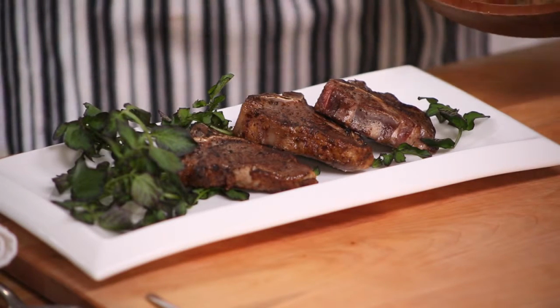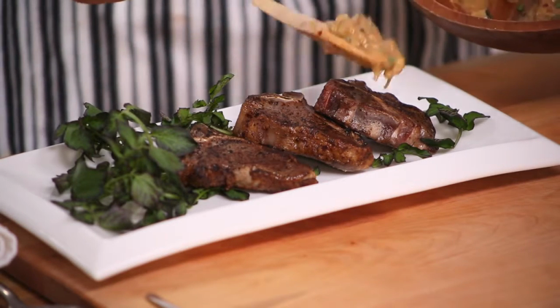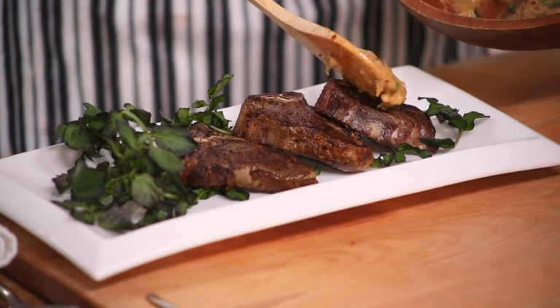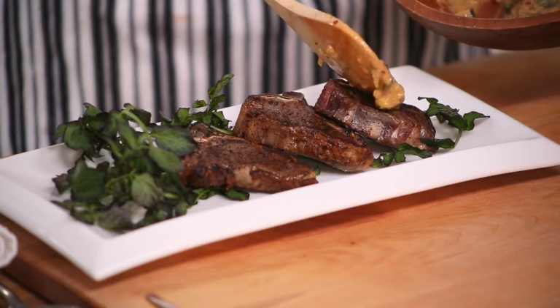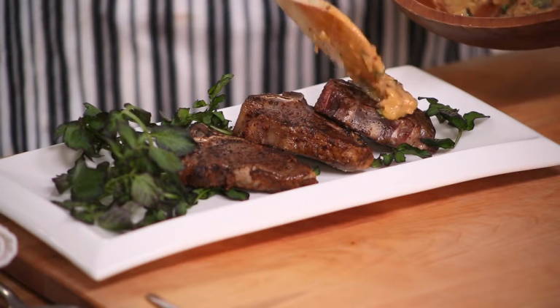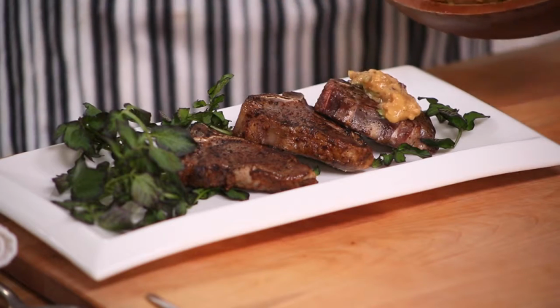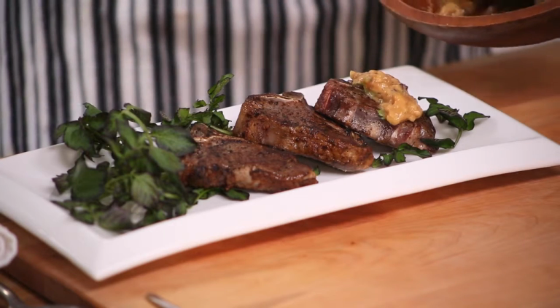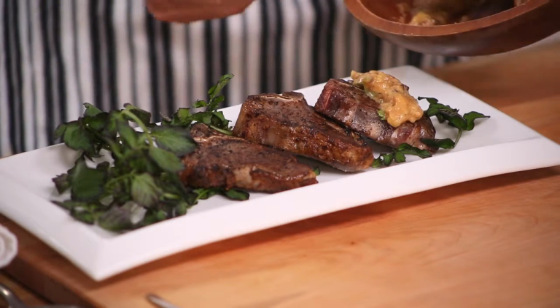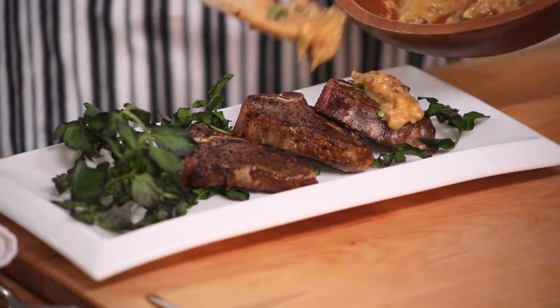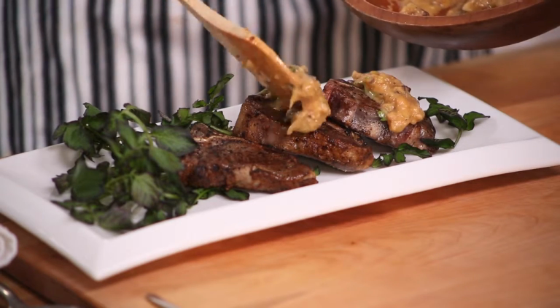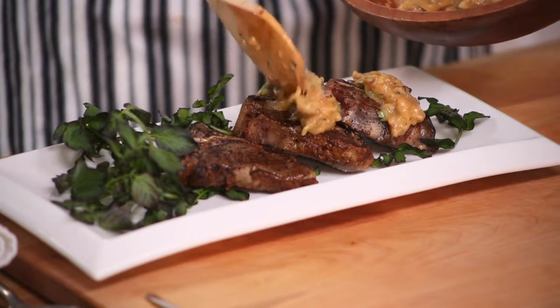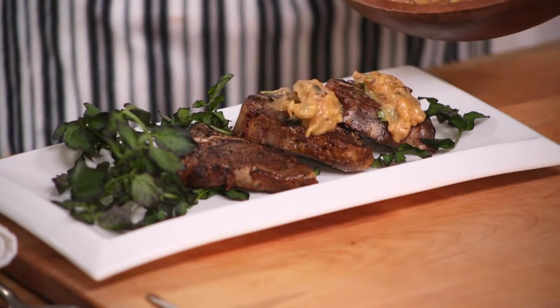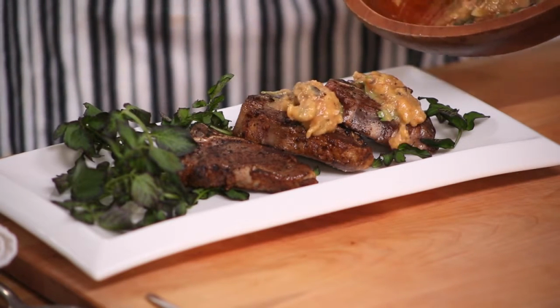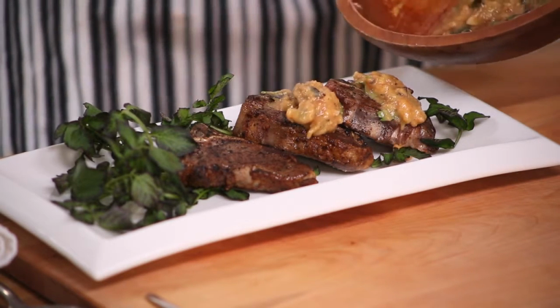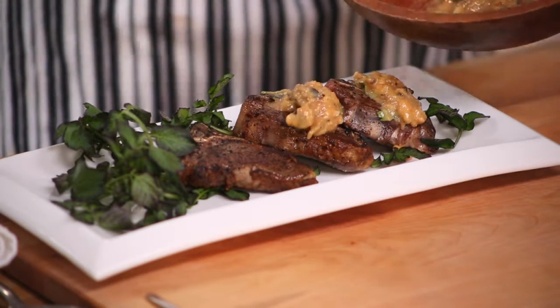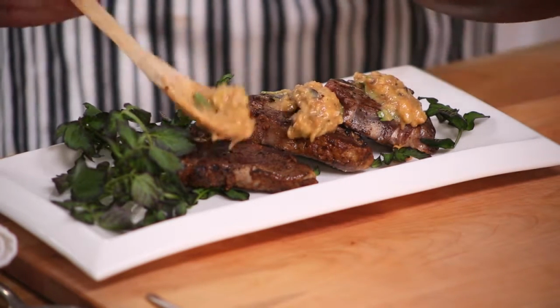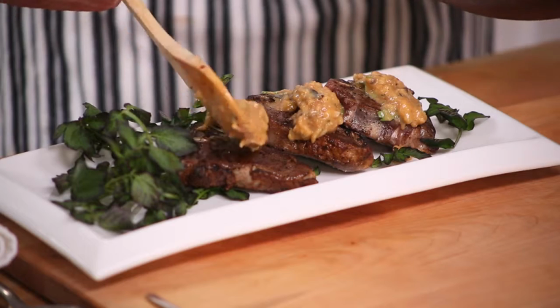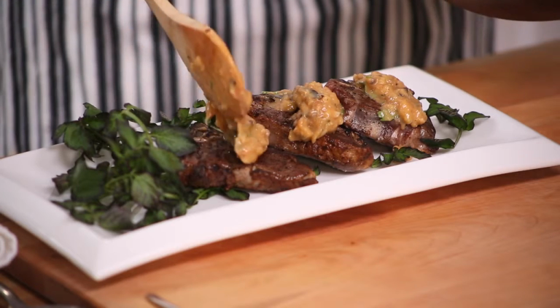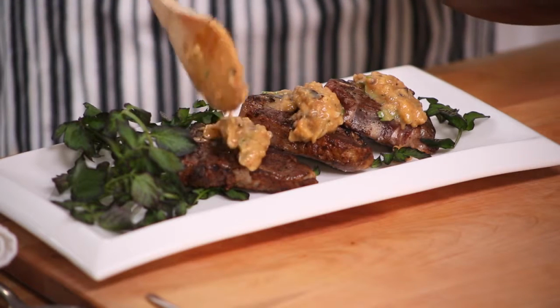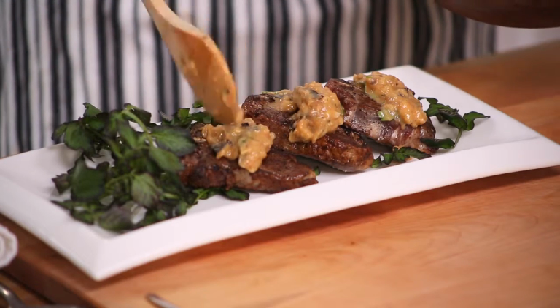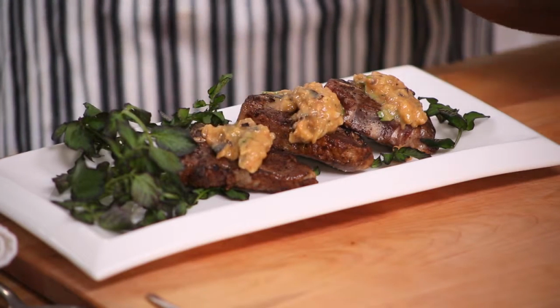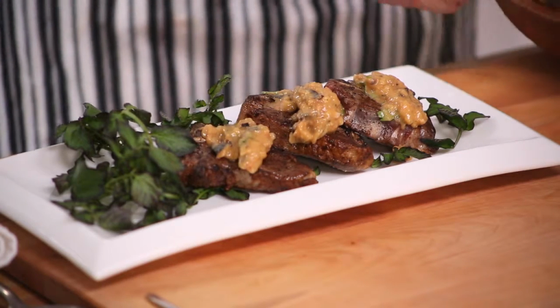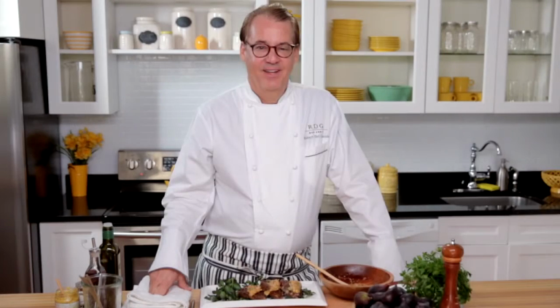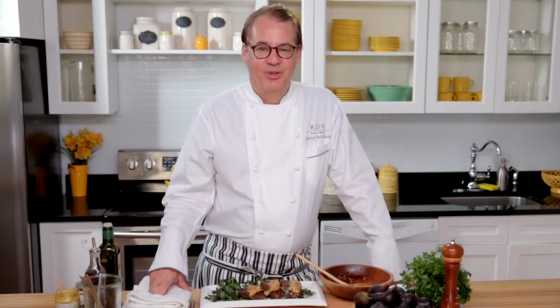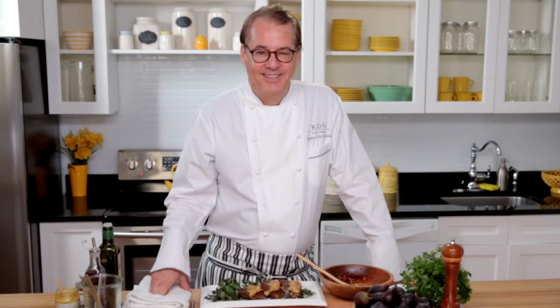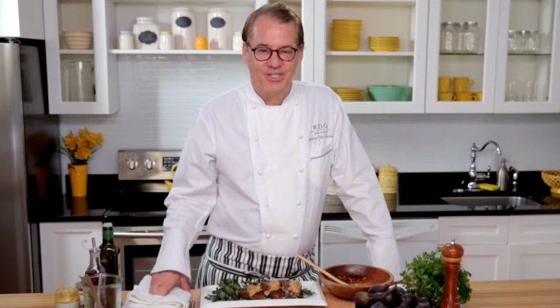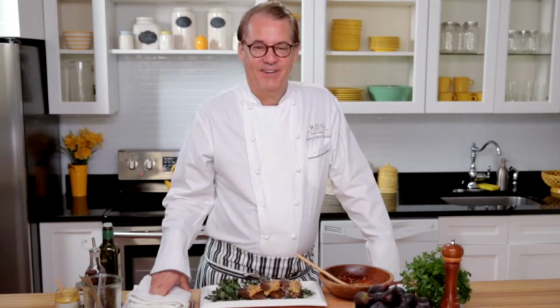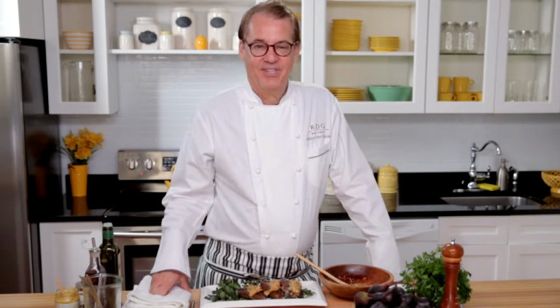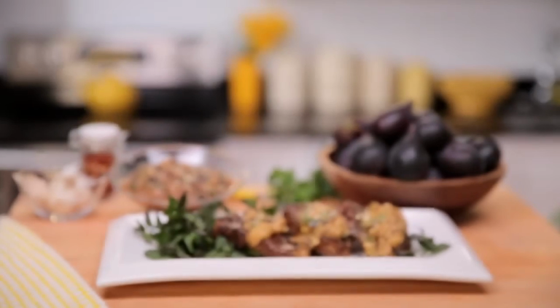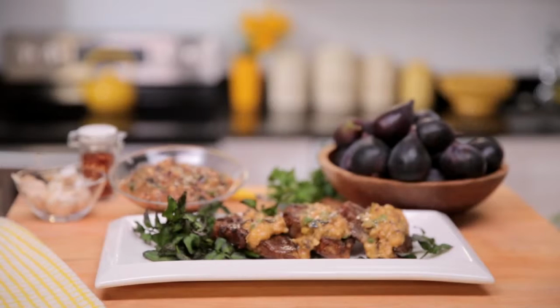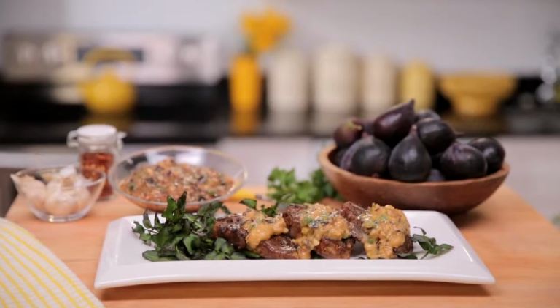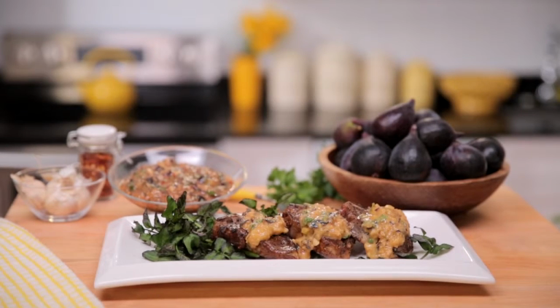I'm just going to put a little bit on top of each one, just to embellish them and make them extra delicious. So when you think delicious, think figs — and when you think figs, think California.